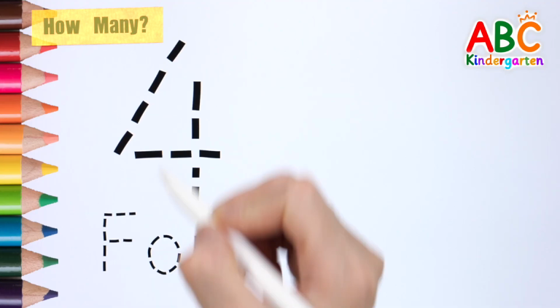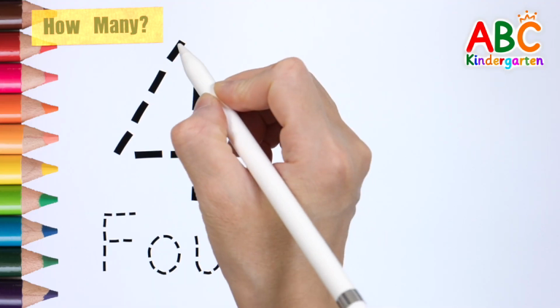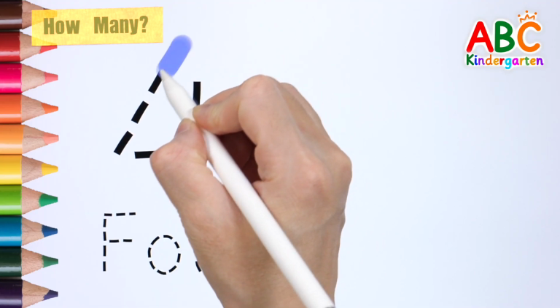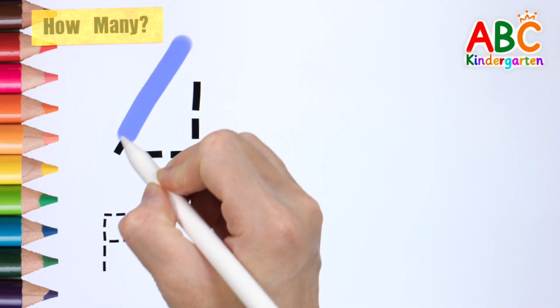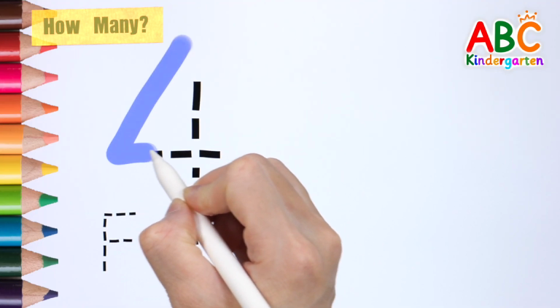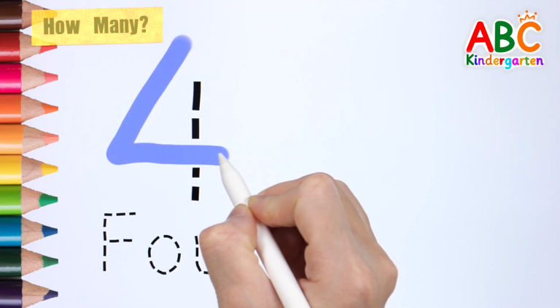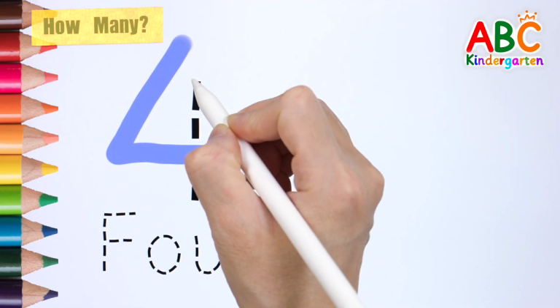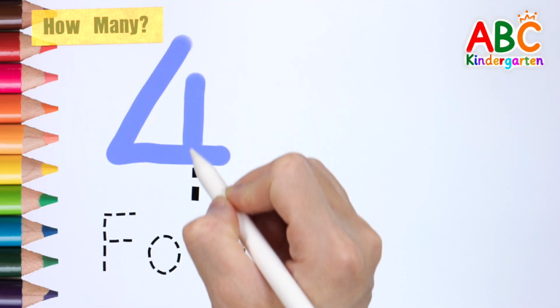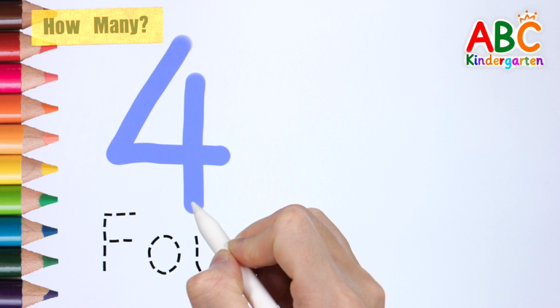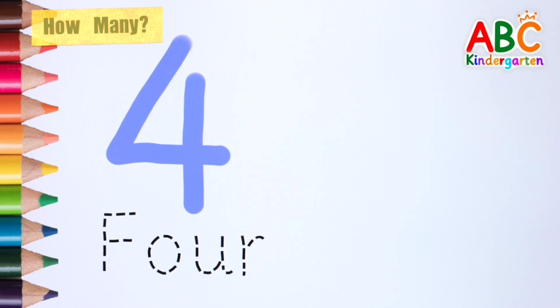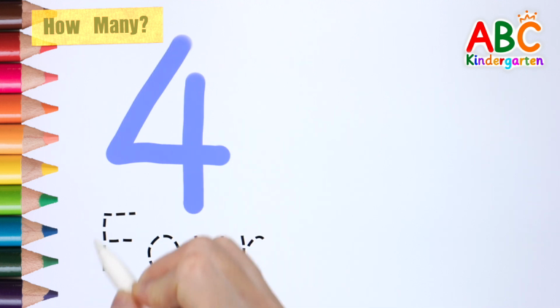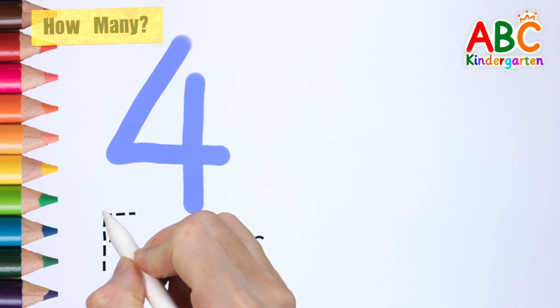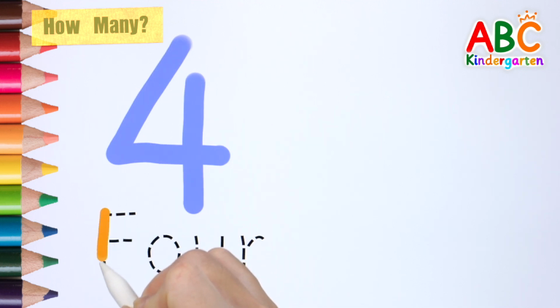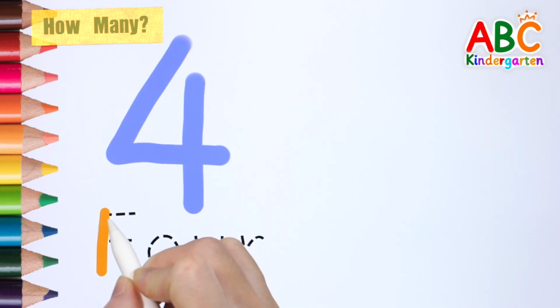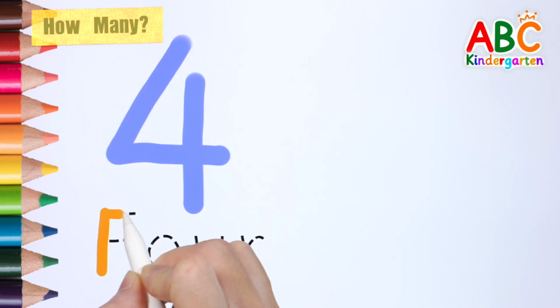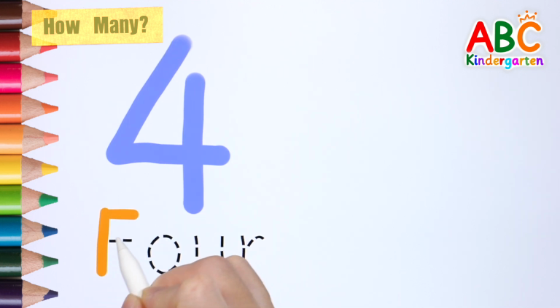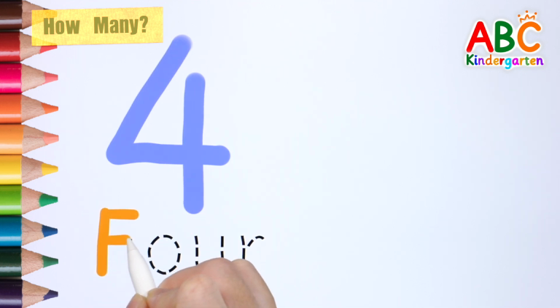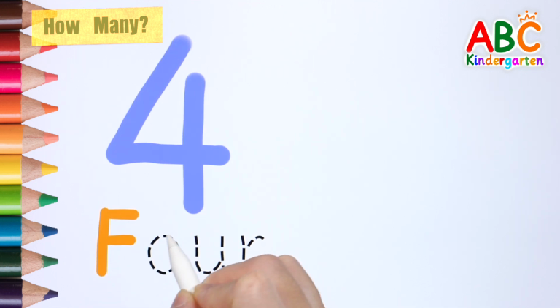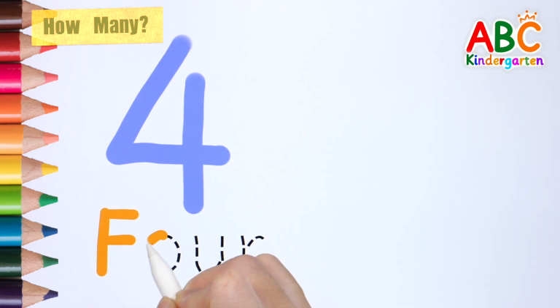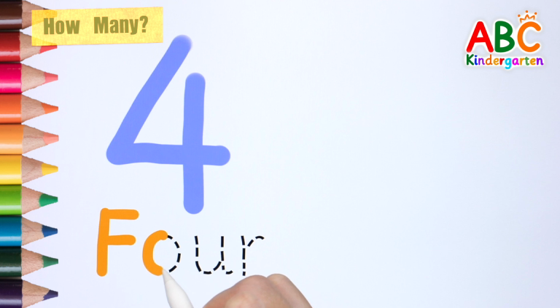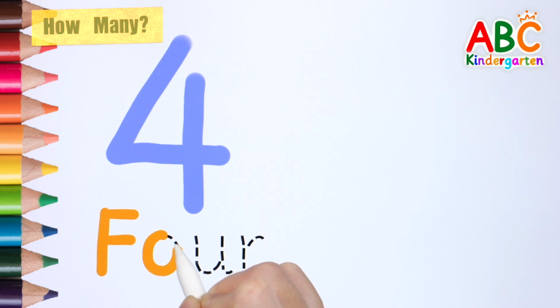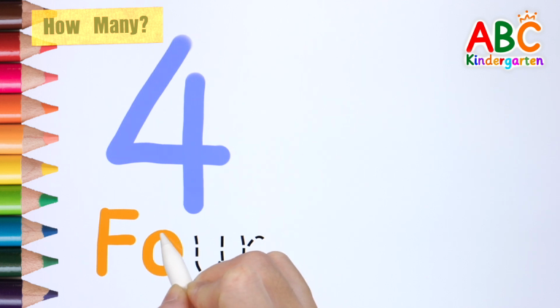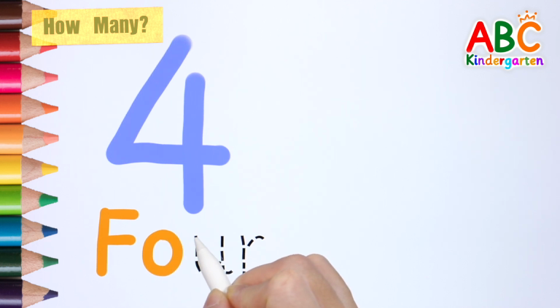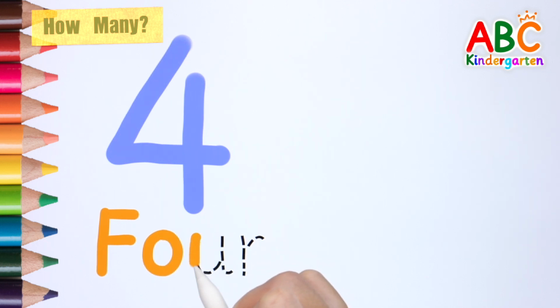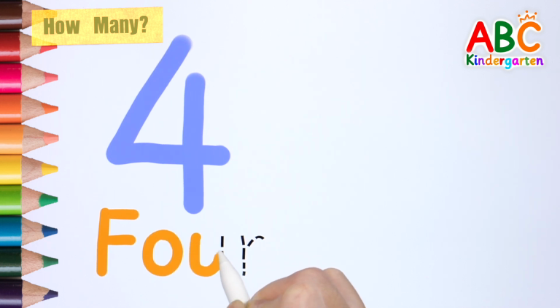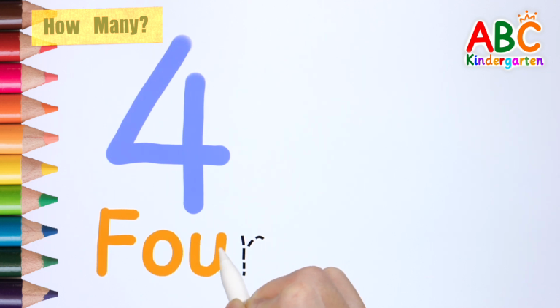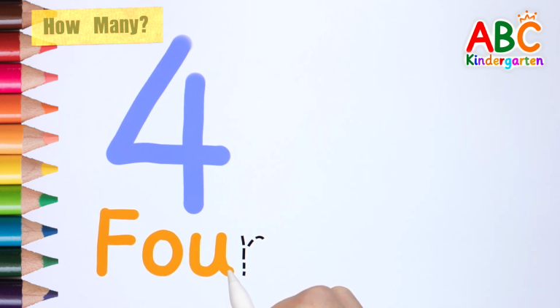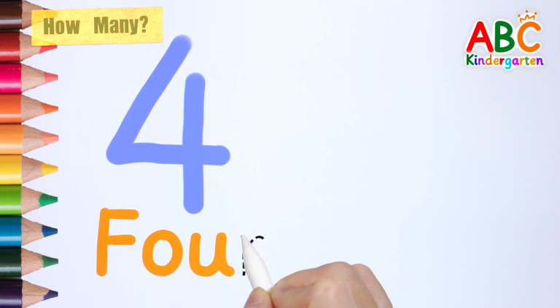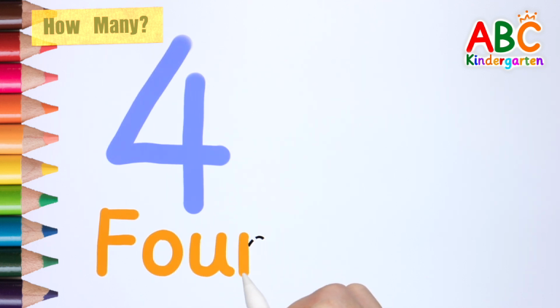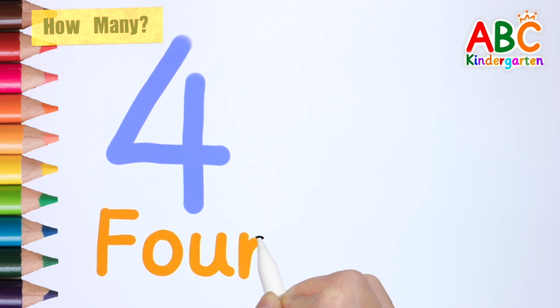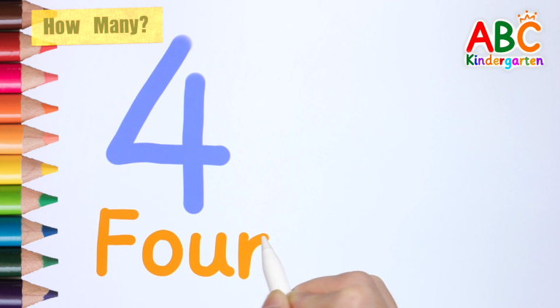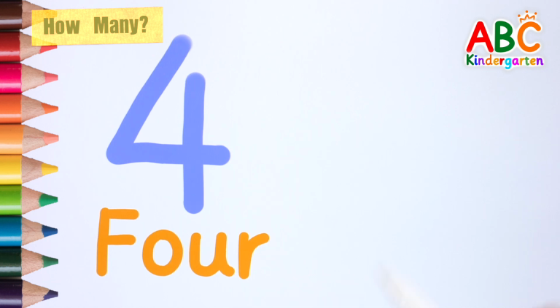Shall we use the number 4? 4! F, O, U, R — 4!